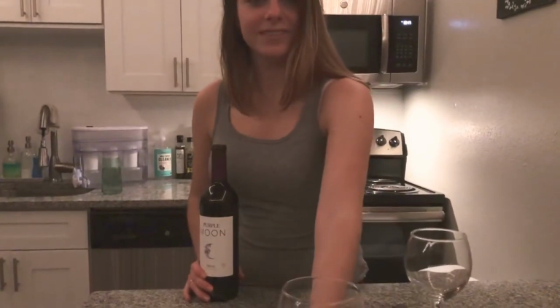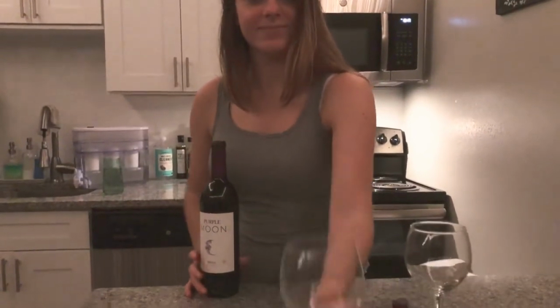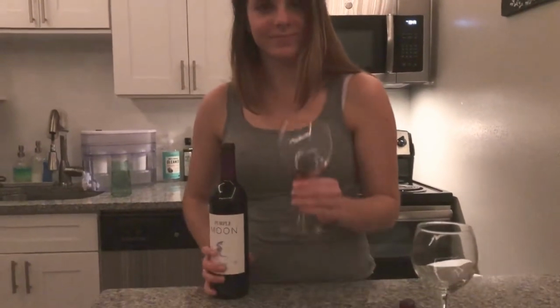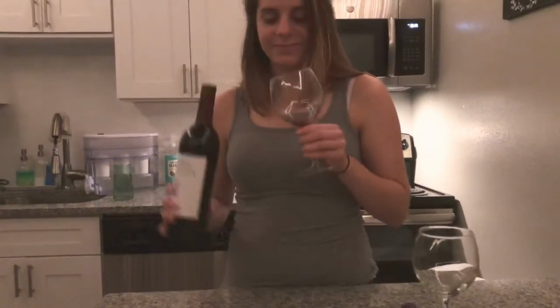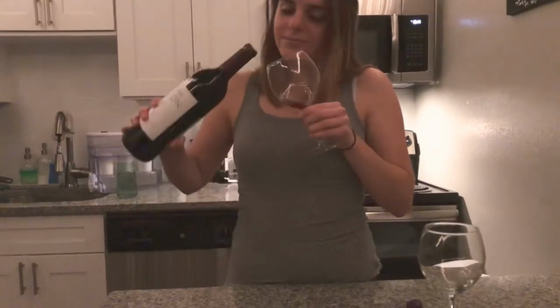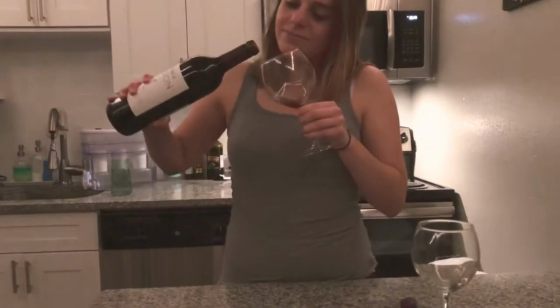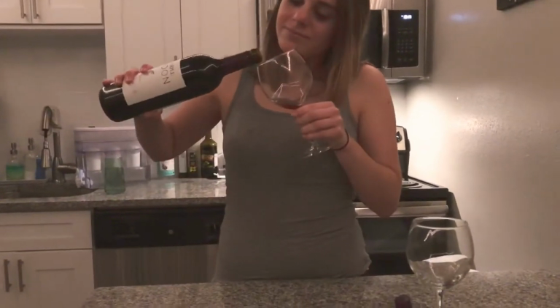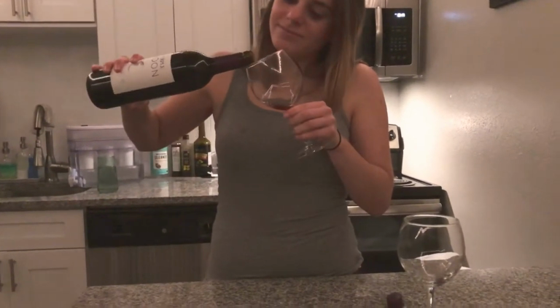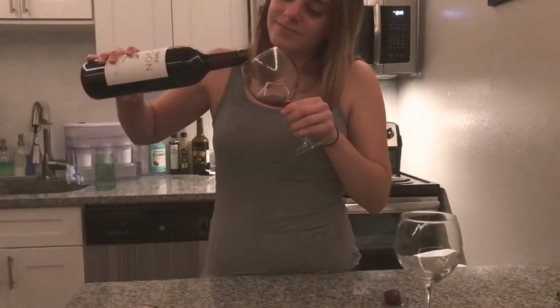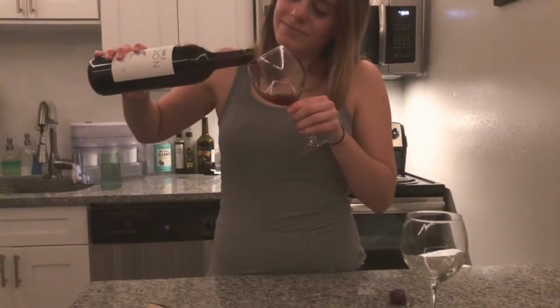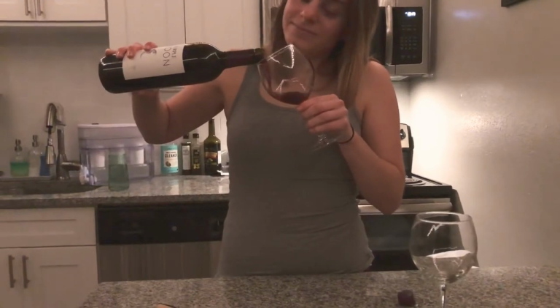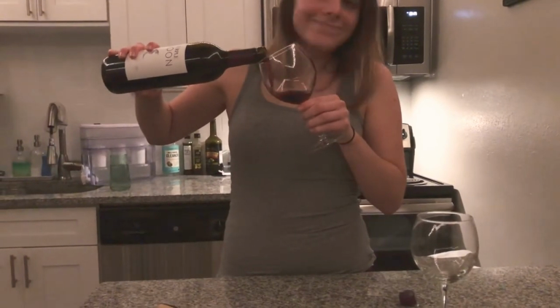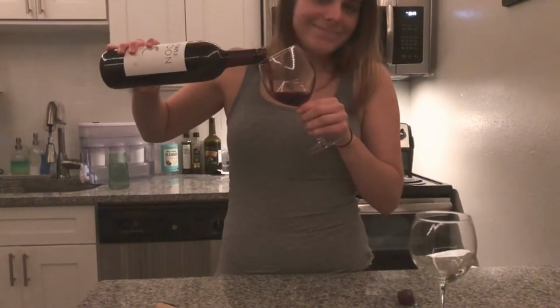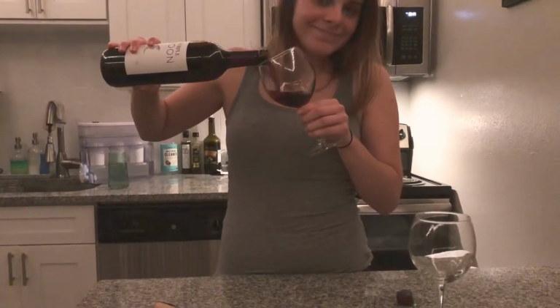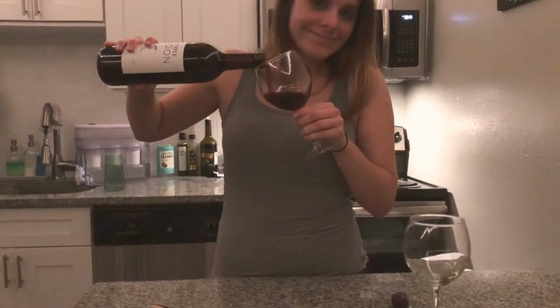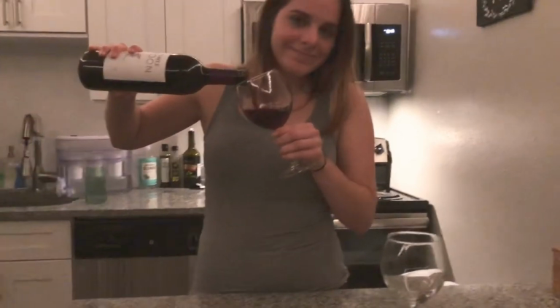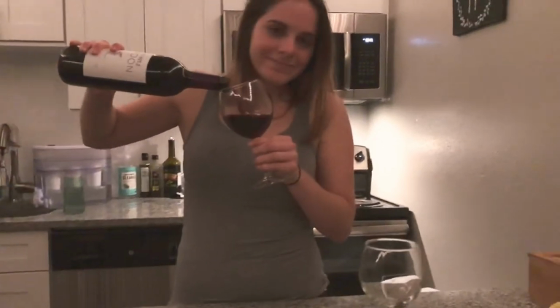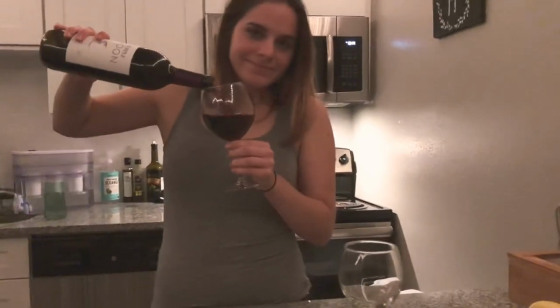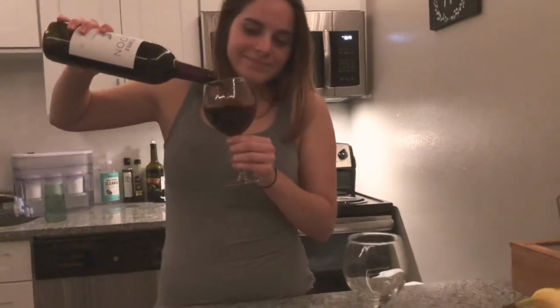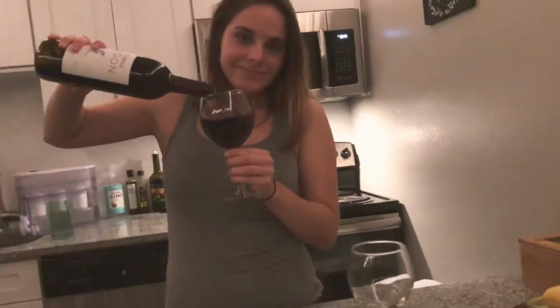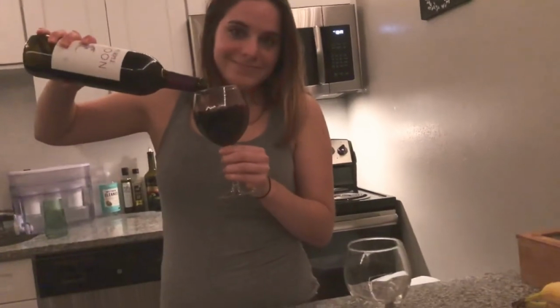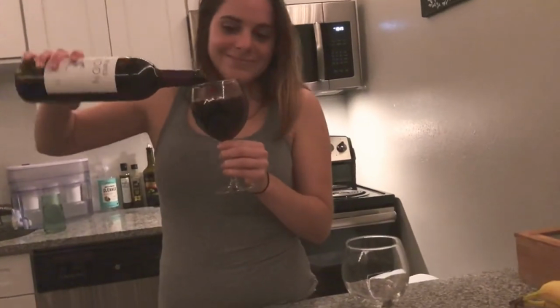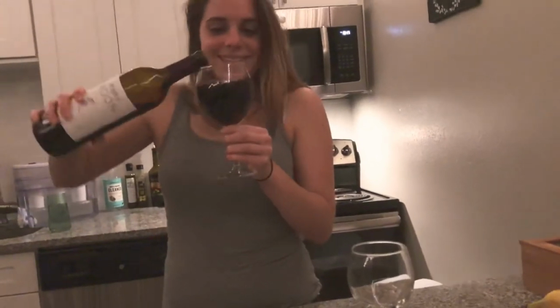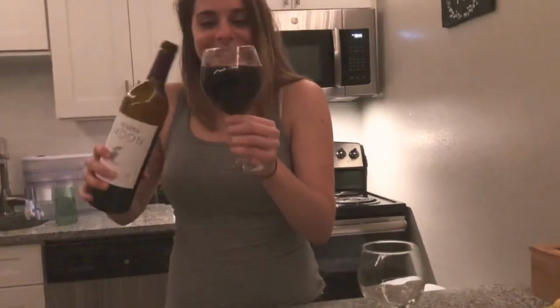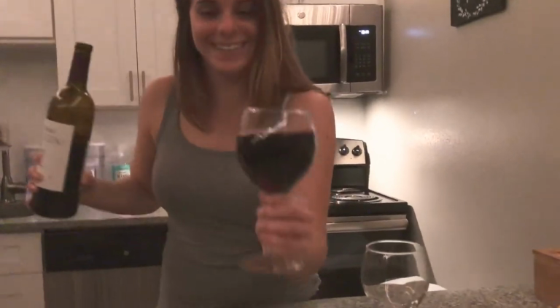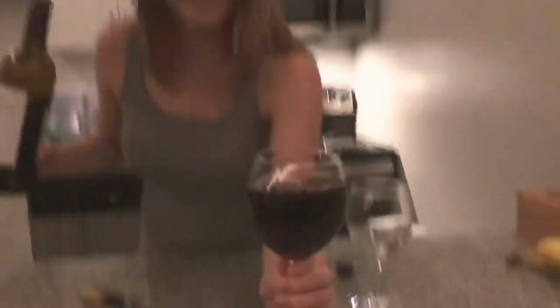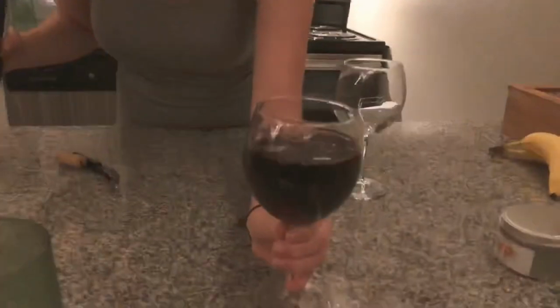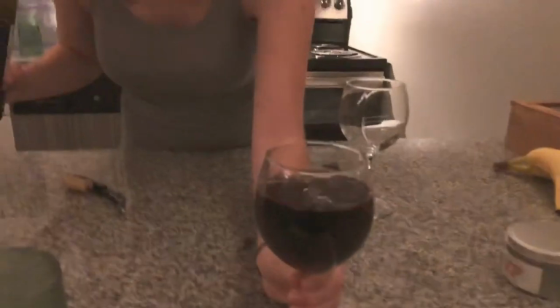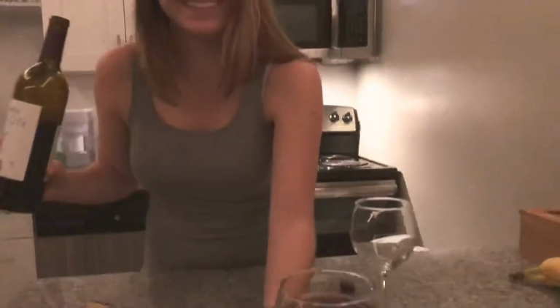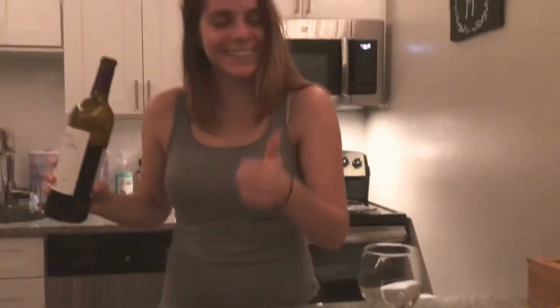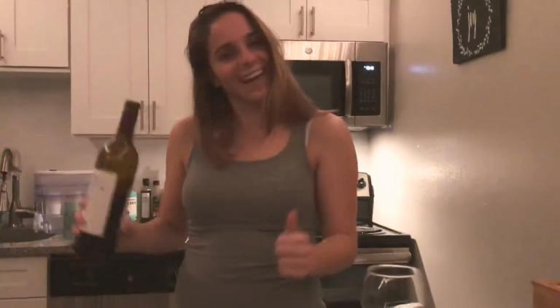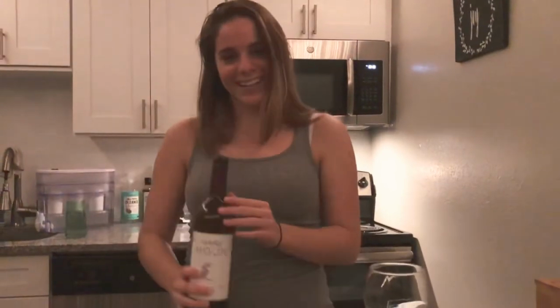You can pour me a glass. For $4, I'm surprised — it's actually pretty good. I feel like more low, you can do cheap though. Whoa, whoa, whoa. I cannot drink that. Have a good day.